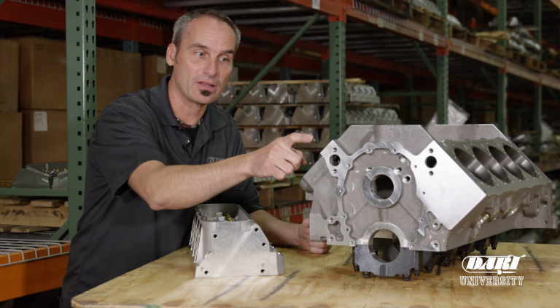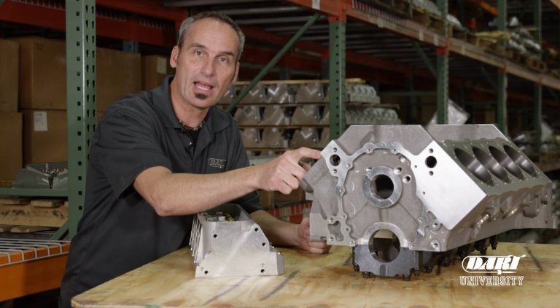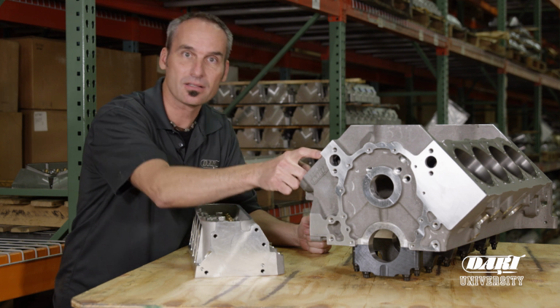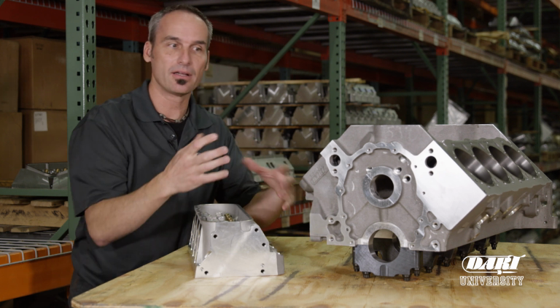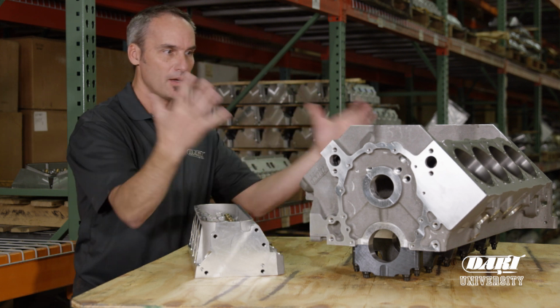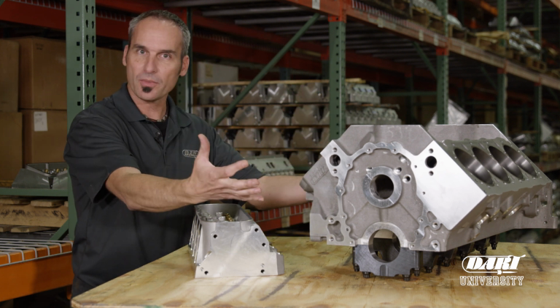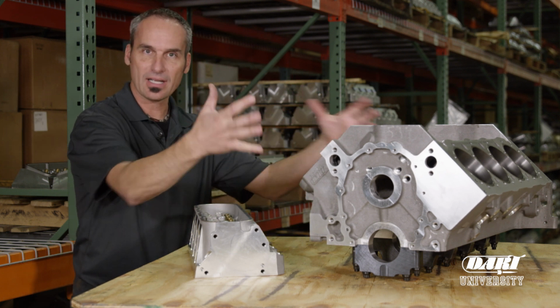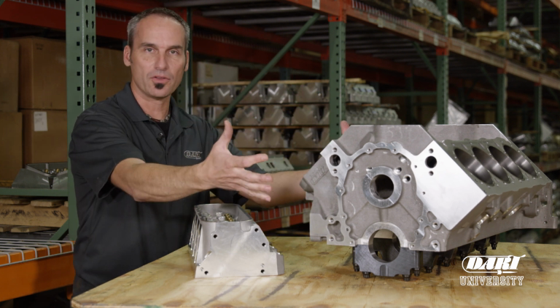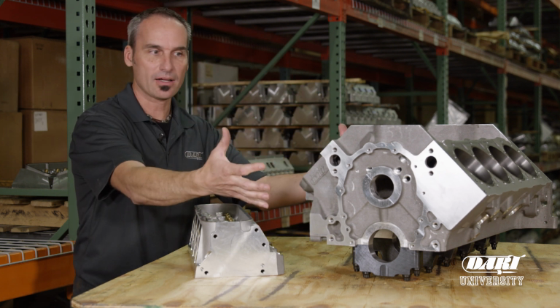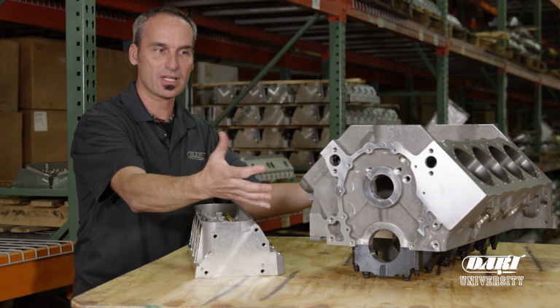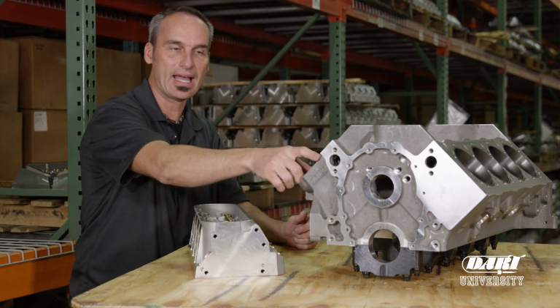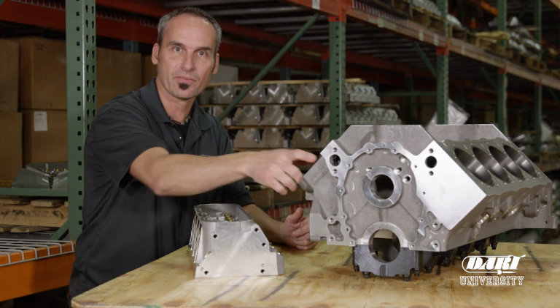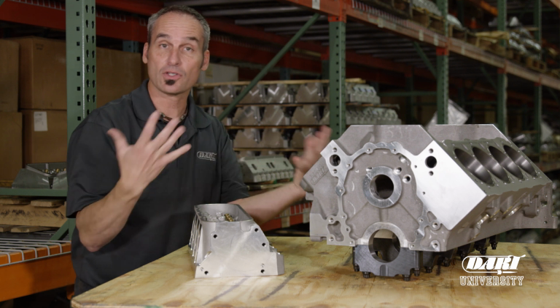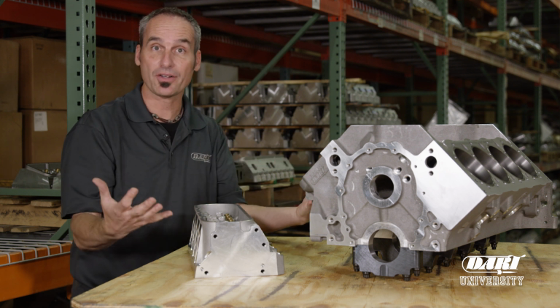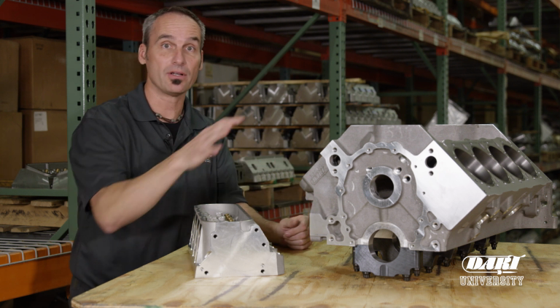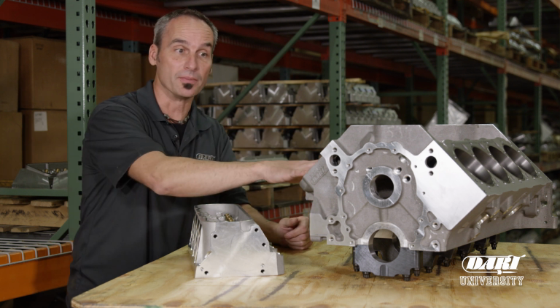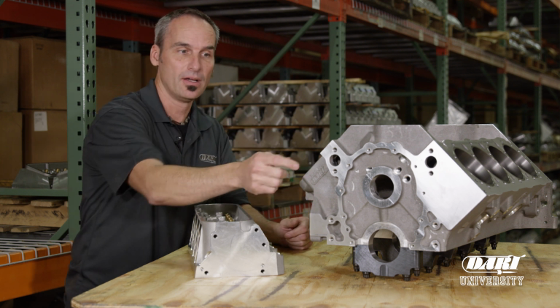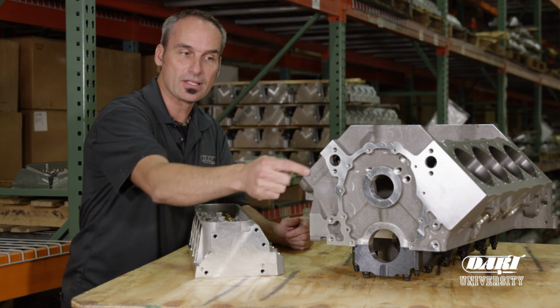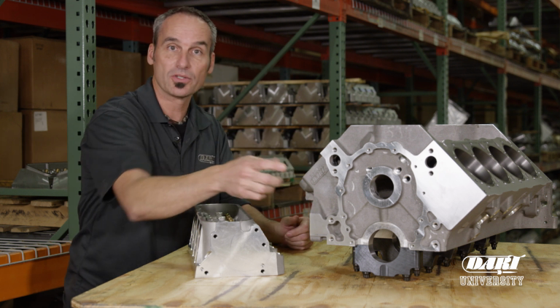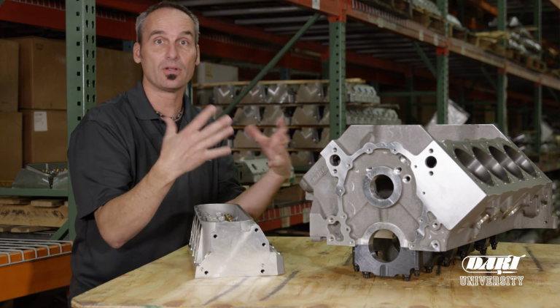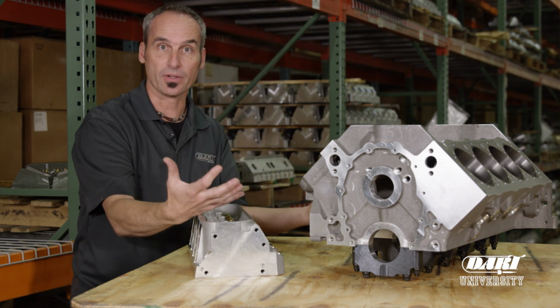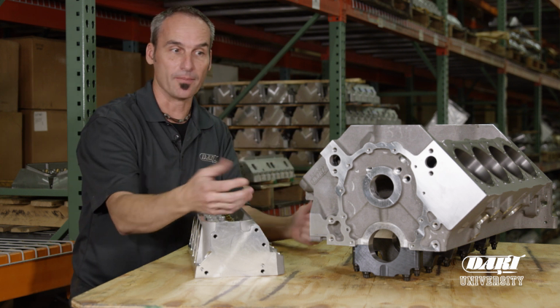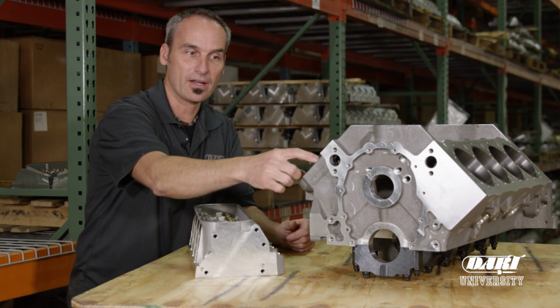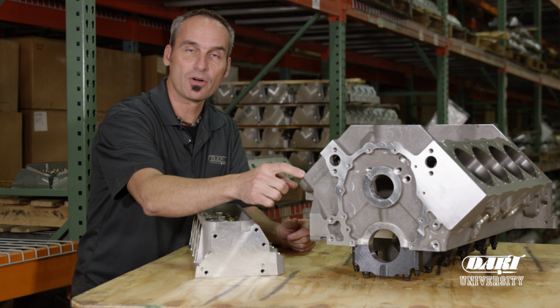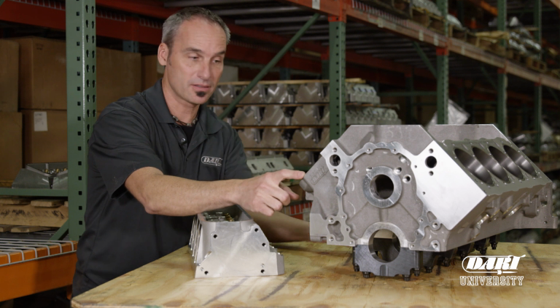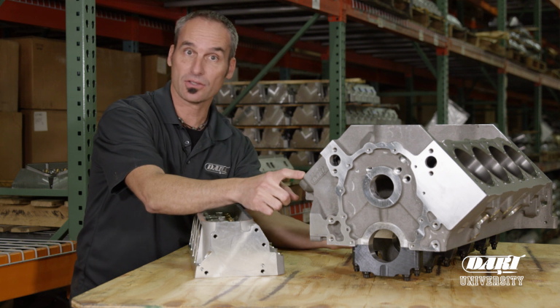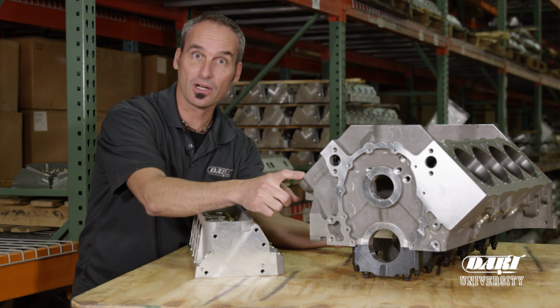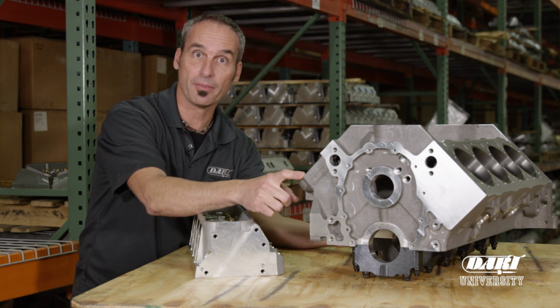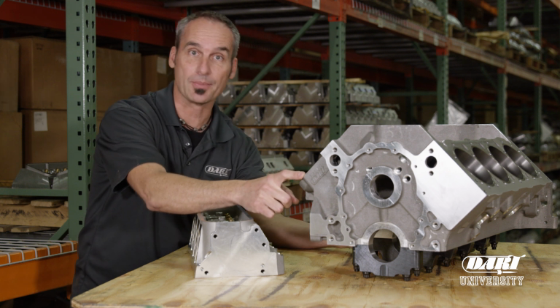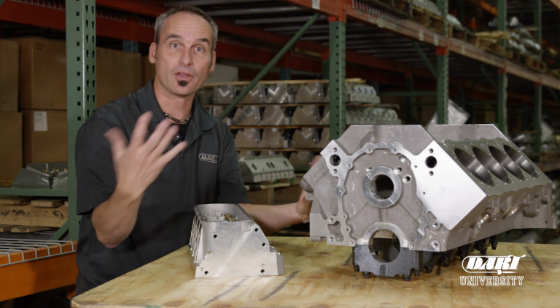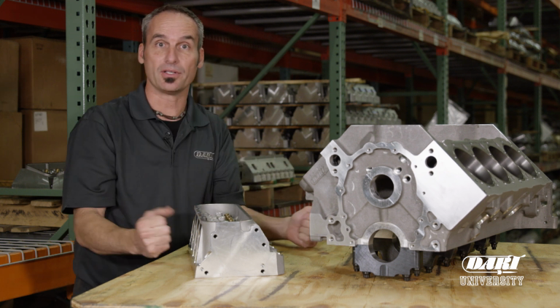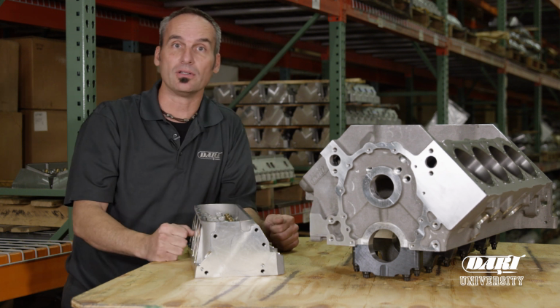Now the letter at the end is going to tell you pretty much the entirety of the block — so in this case 'A,' that's a small block Chevy aluminum, and the rest of the number is going to give you a lot more detail. That number minus the letter is also going to be on your main cap, so it's another place that you can look.